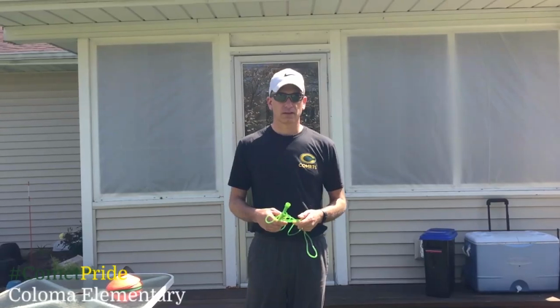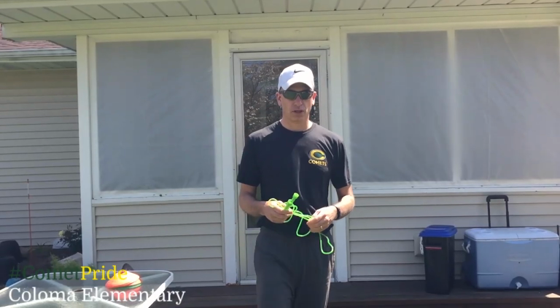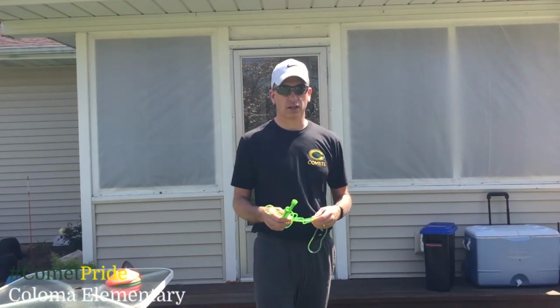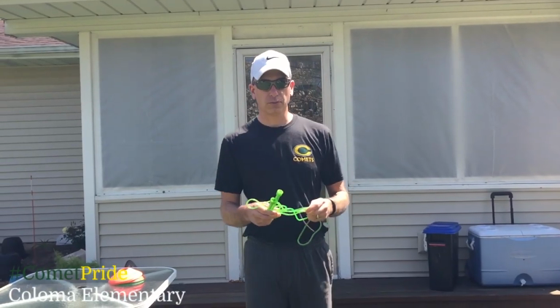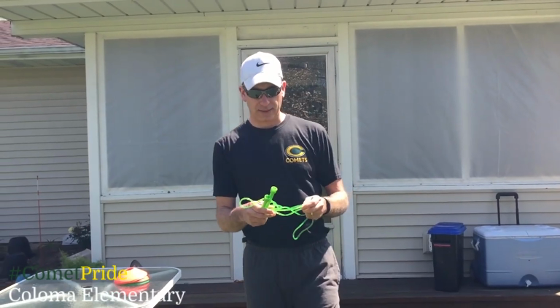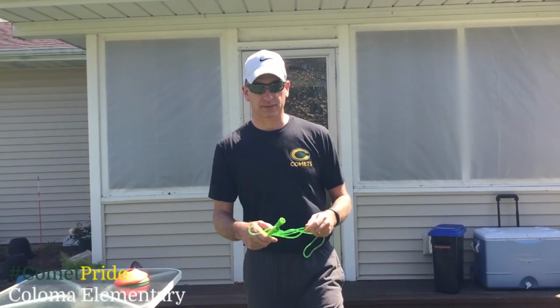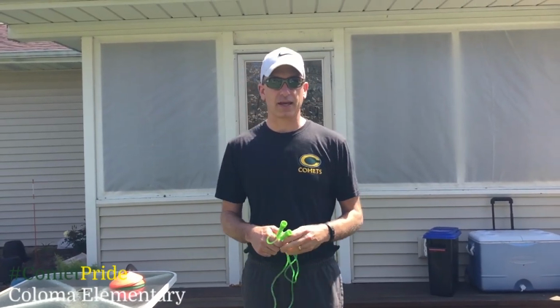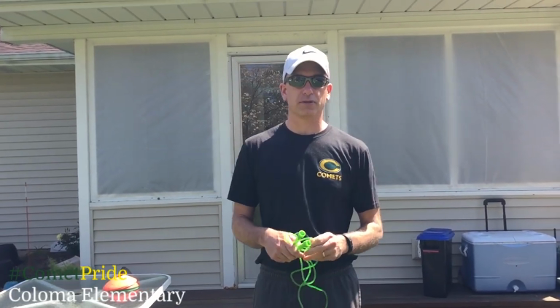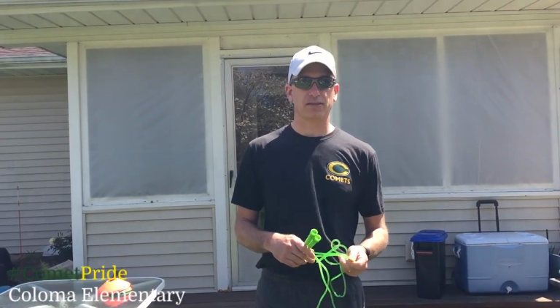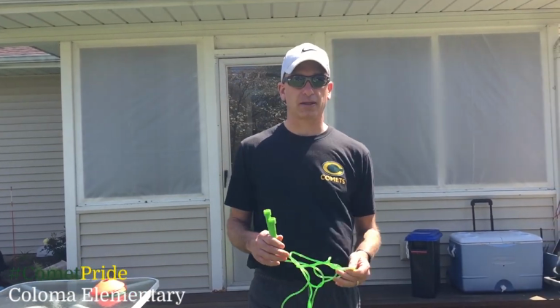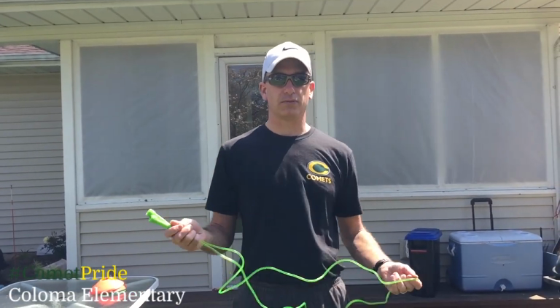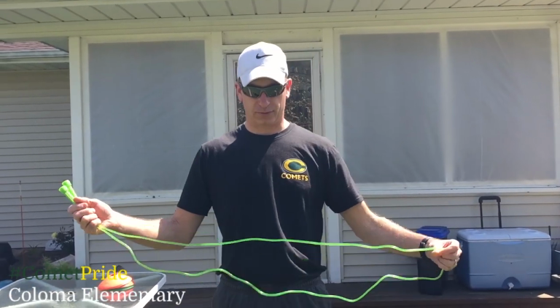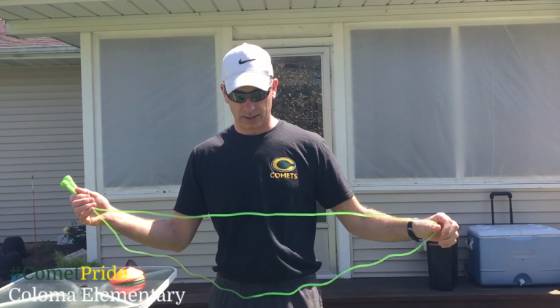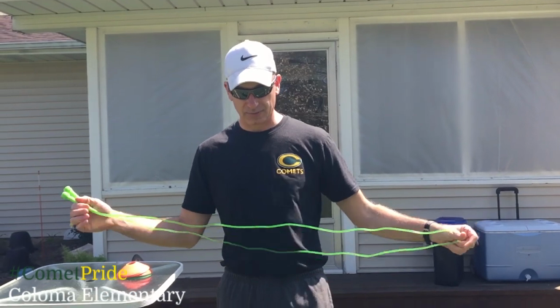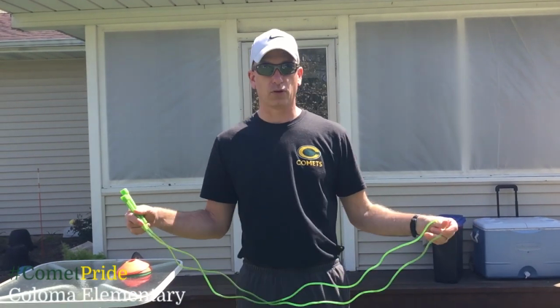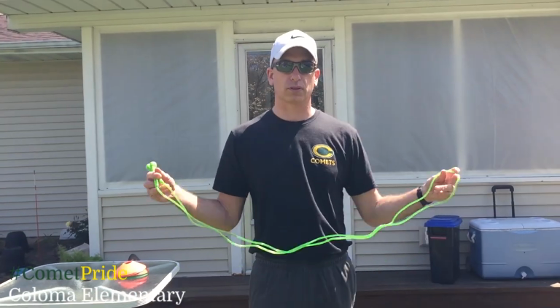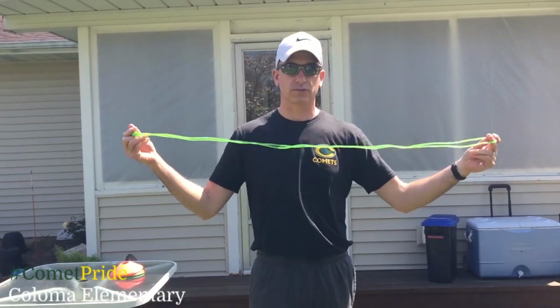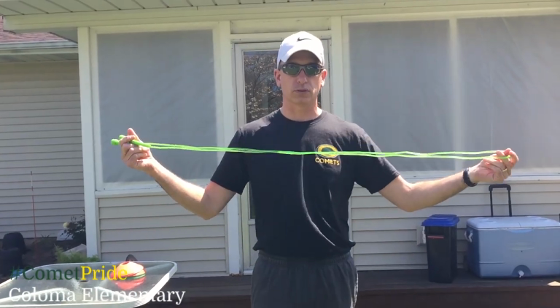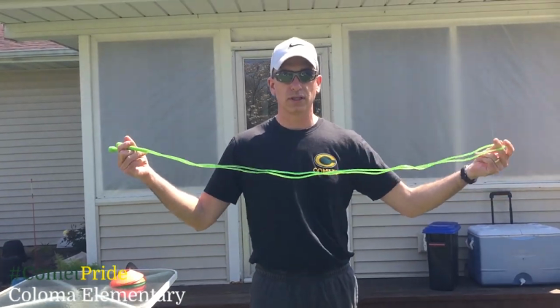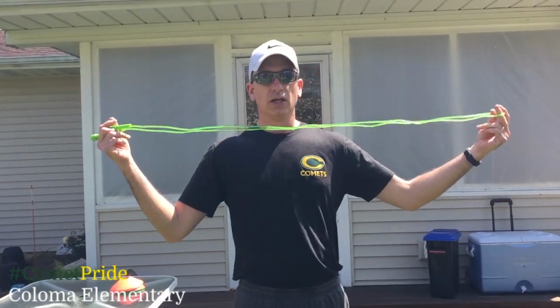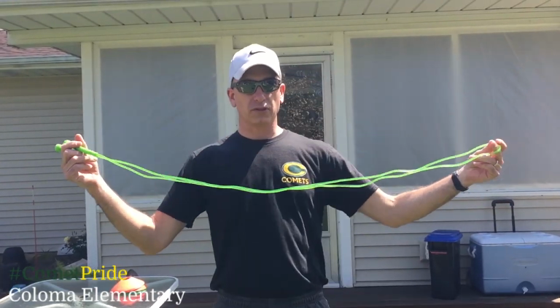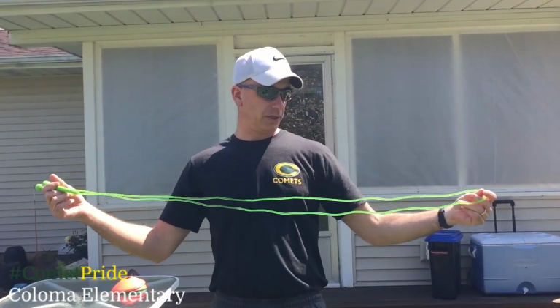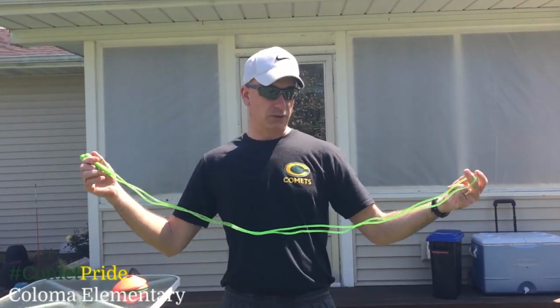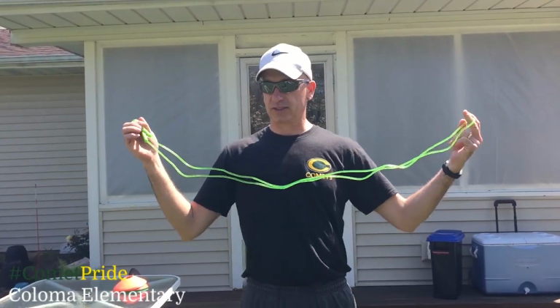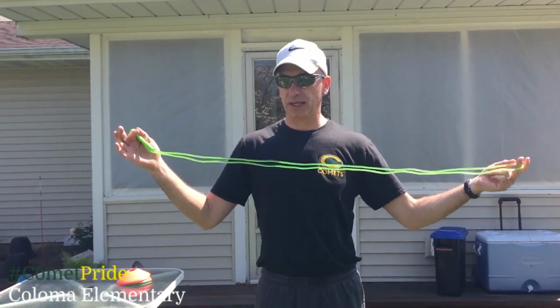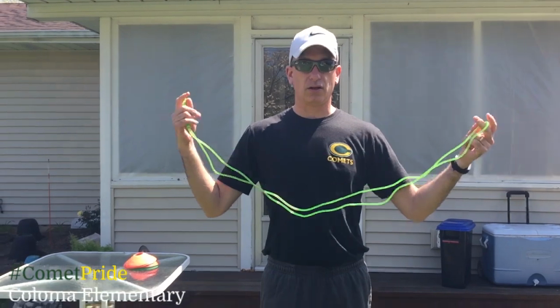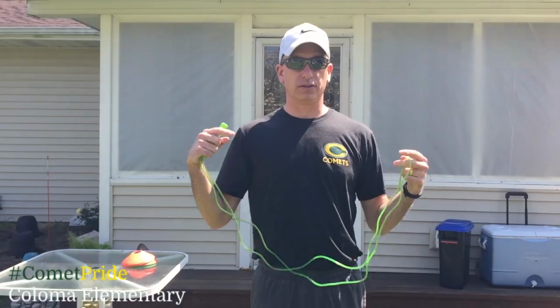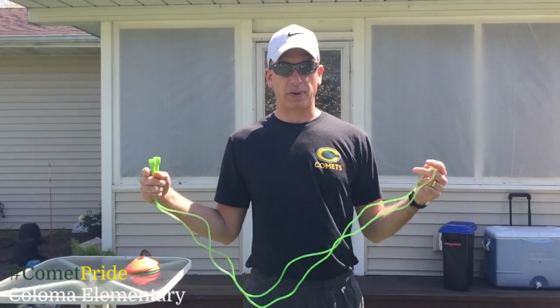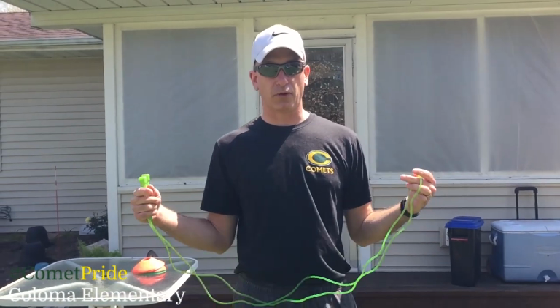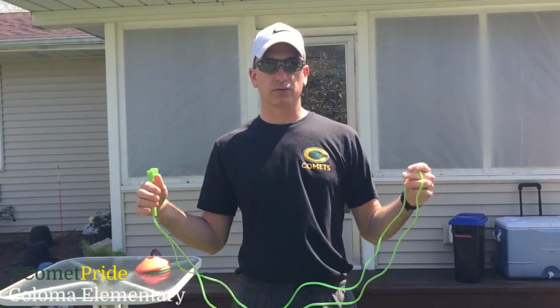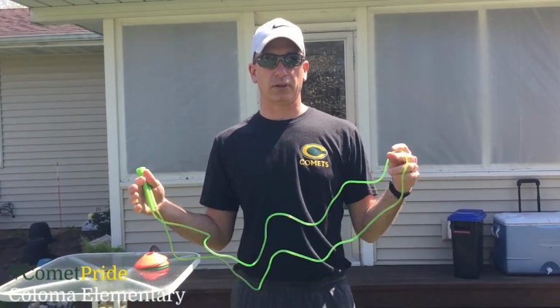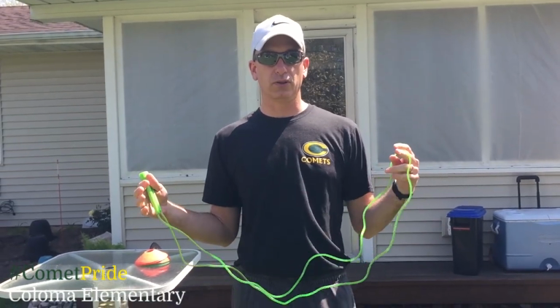Good morning, Coloma Comets. Today in Mr. Bain's backyard we have created an obstacle course with lots of tools. The first thing I'm going to do is explain all the different spots I'm going to and what I'm going to do.